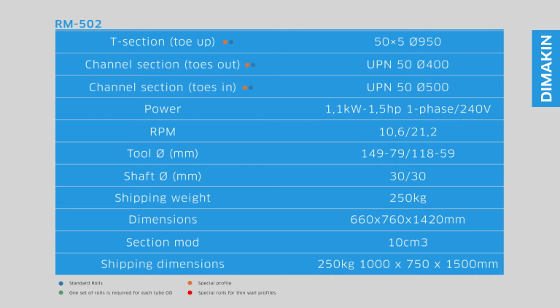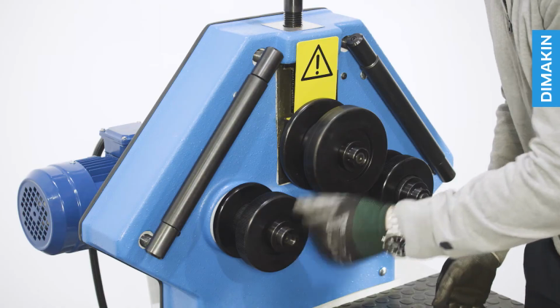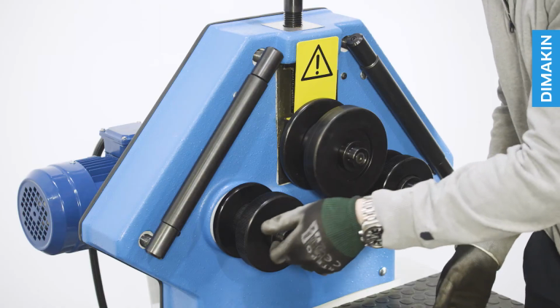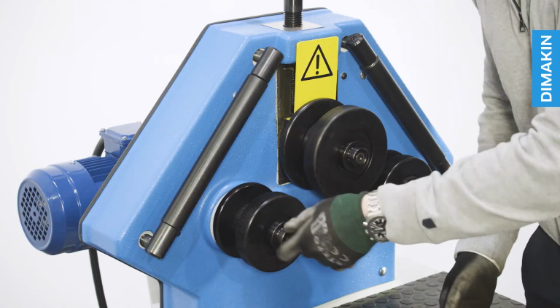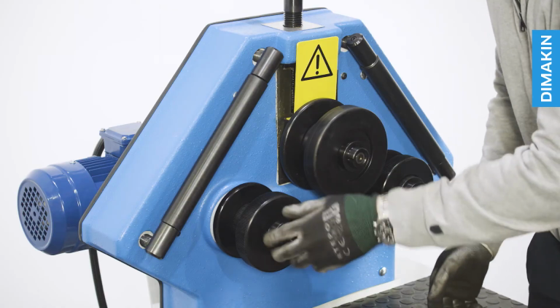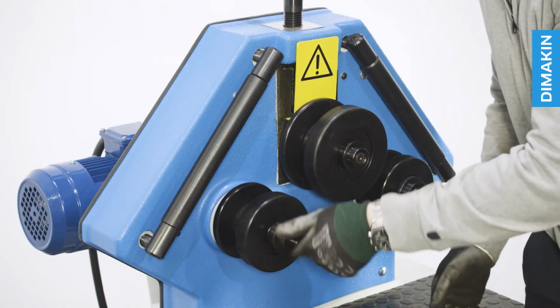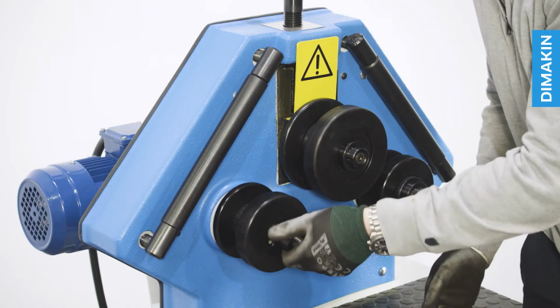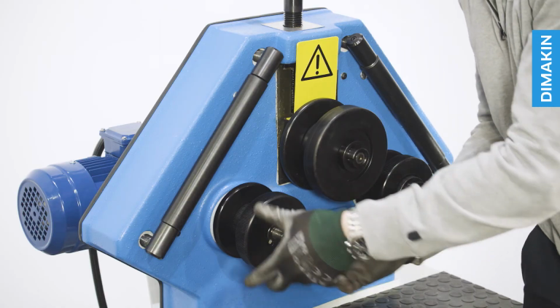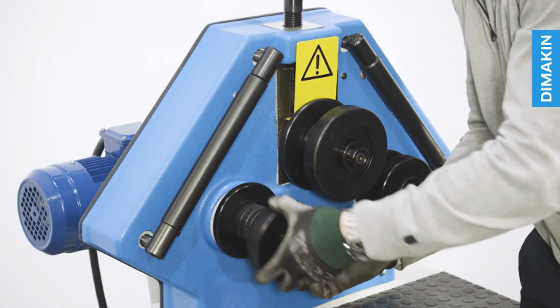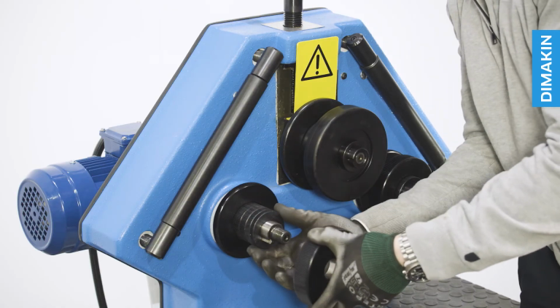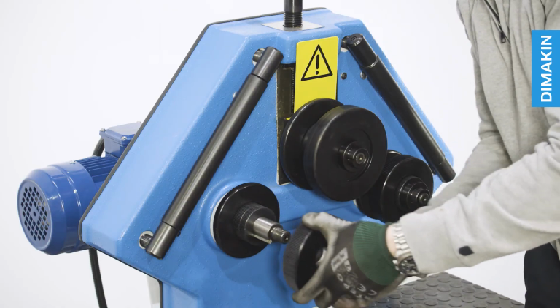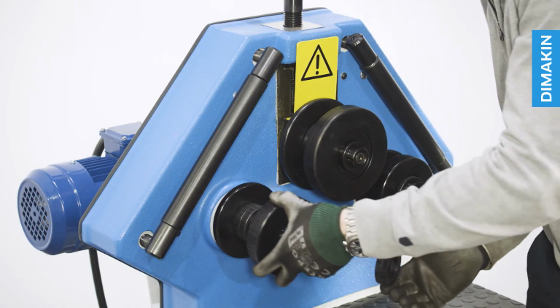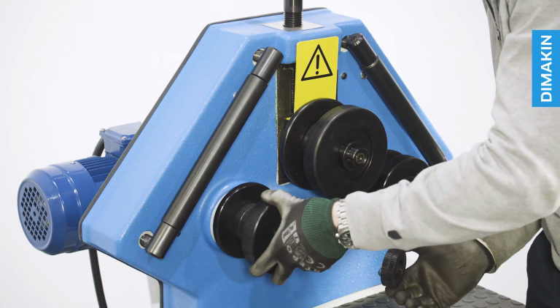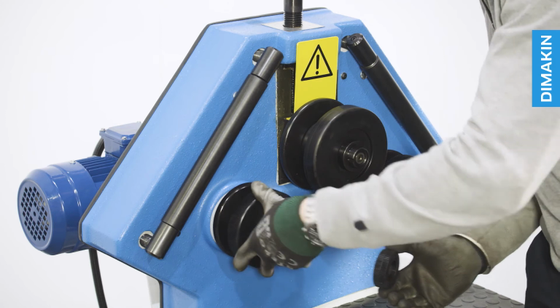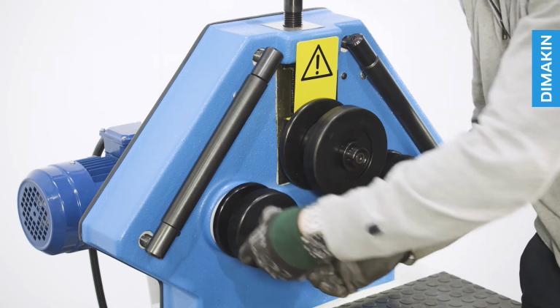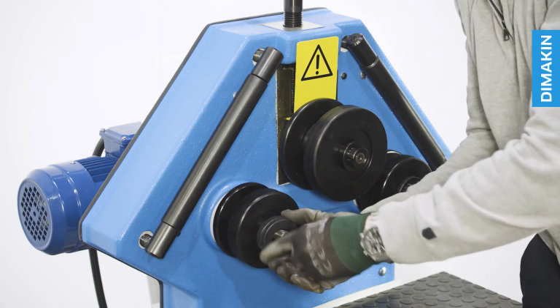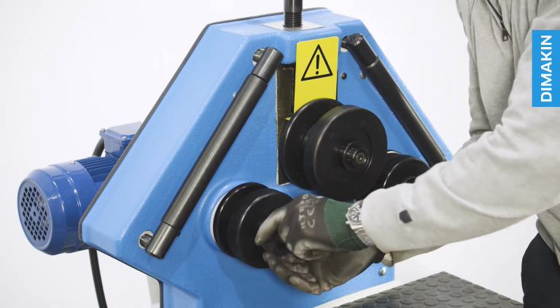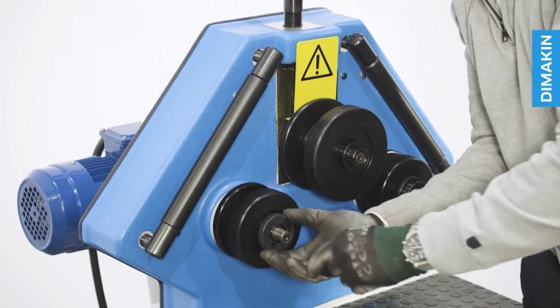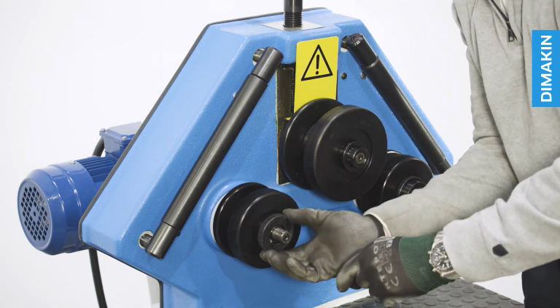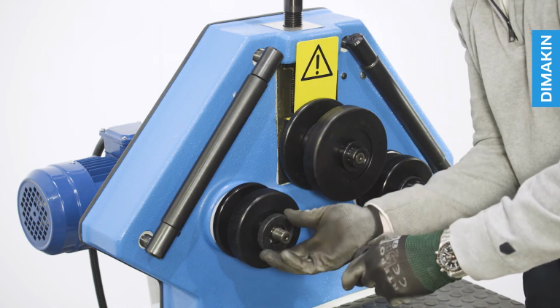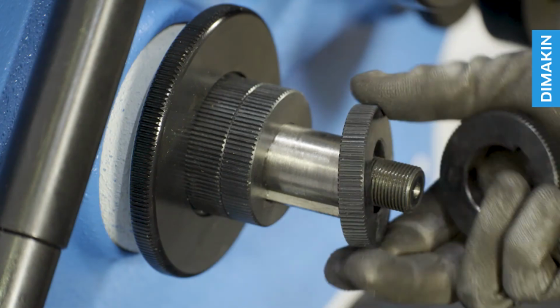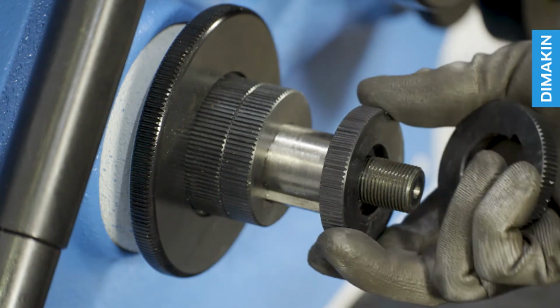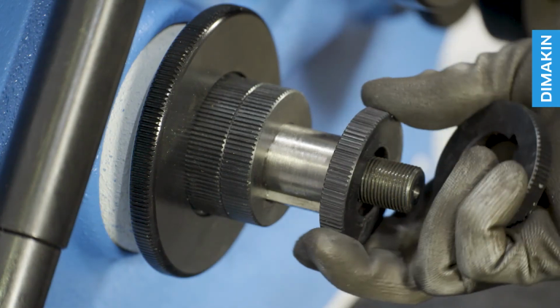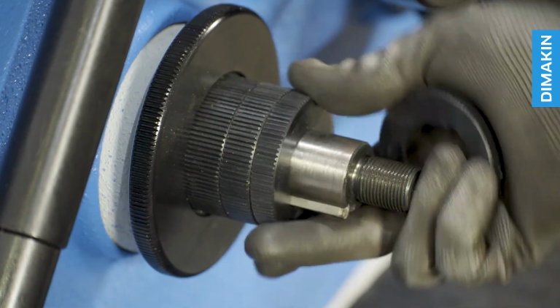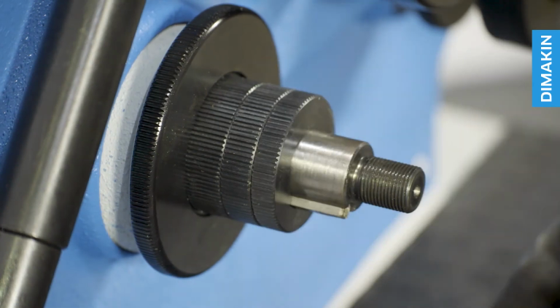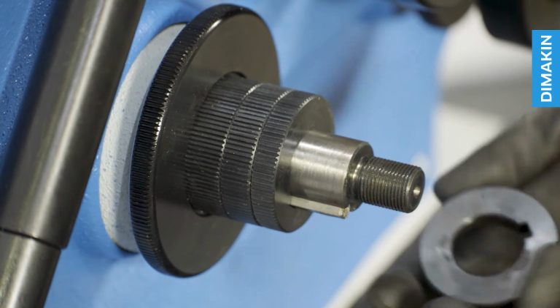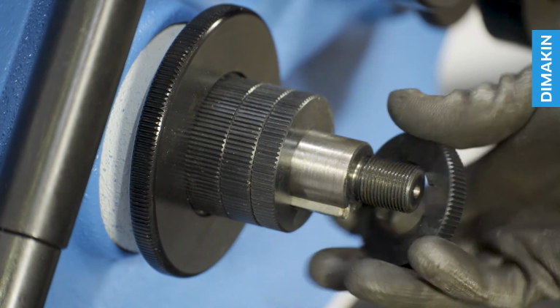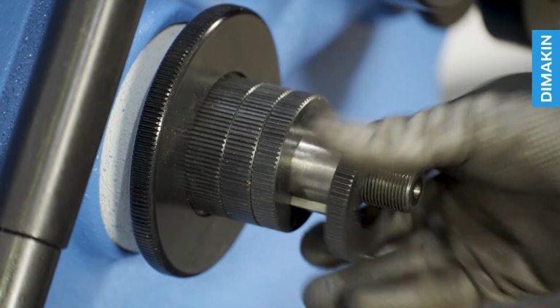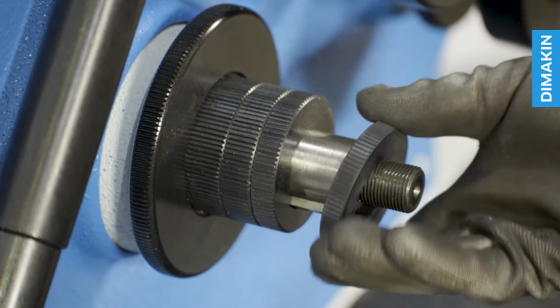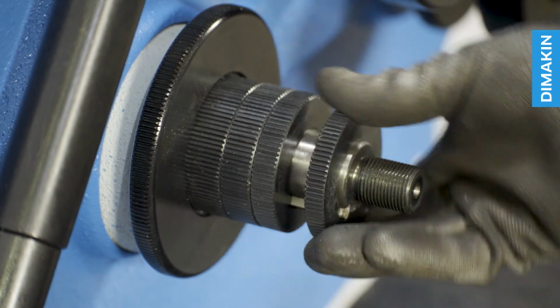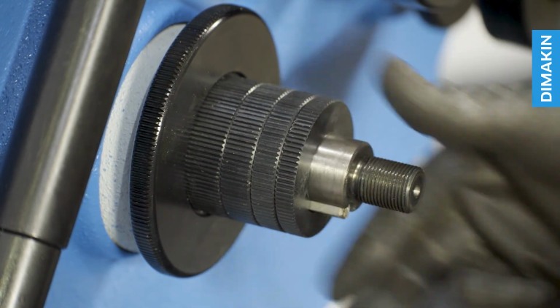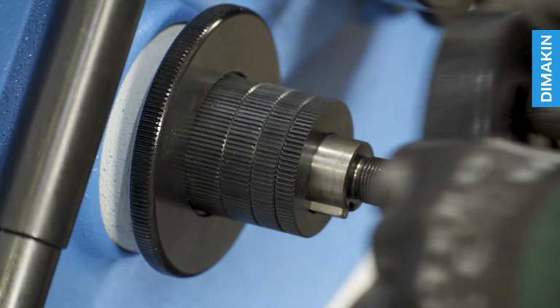To change the tooling, first remove the securing nuts at the end of each shaft and then configure the segments to match your material size. Simply return all remaining tooling segments to the shaft and replace the securing nut.